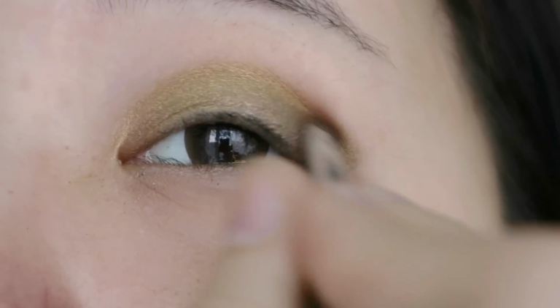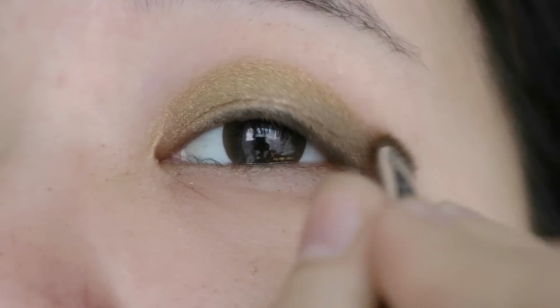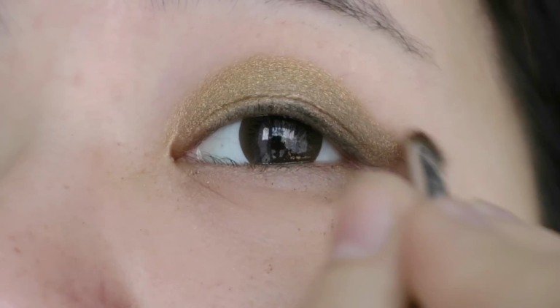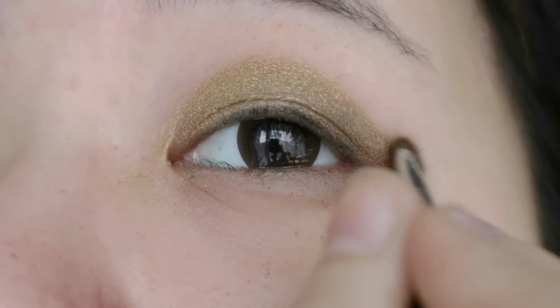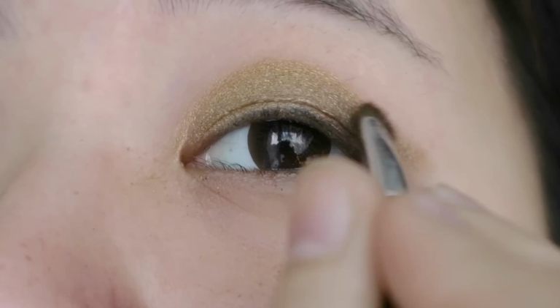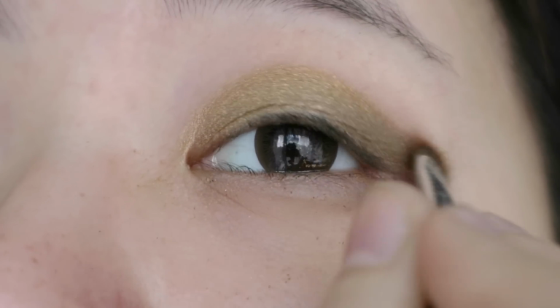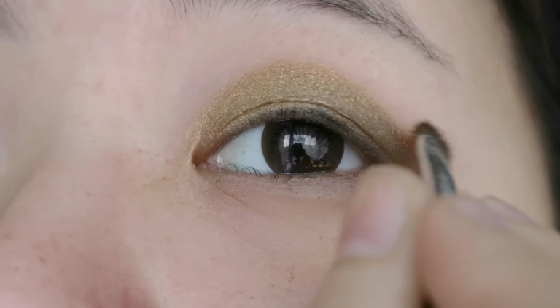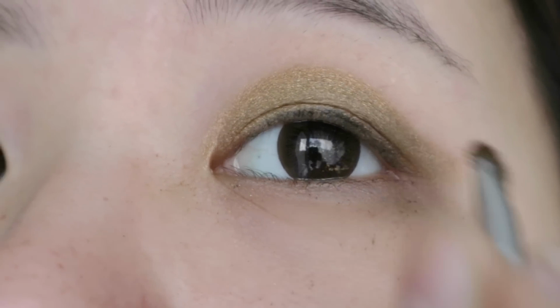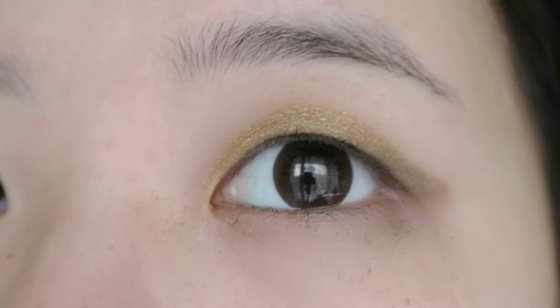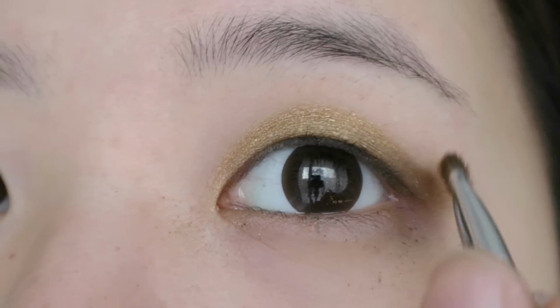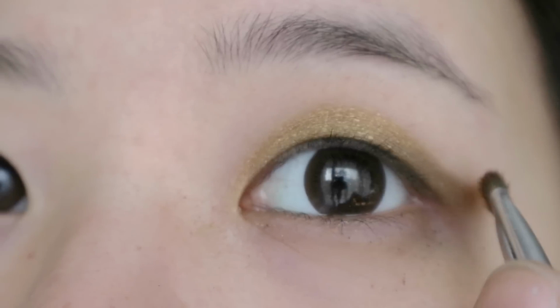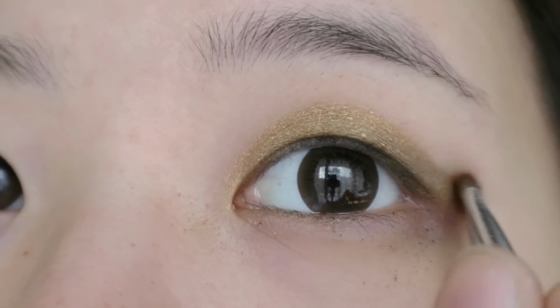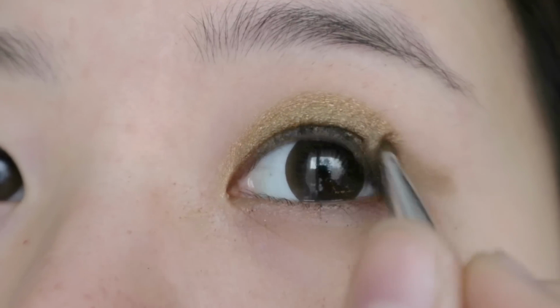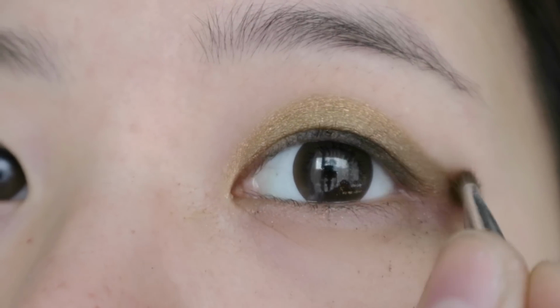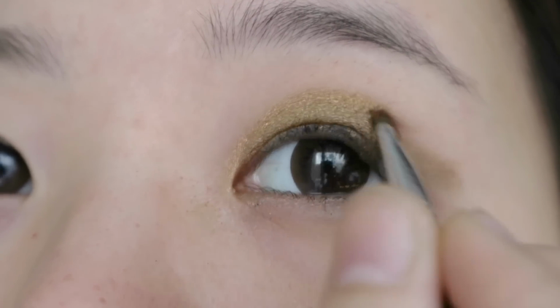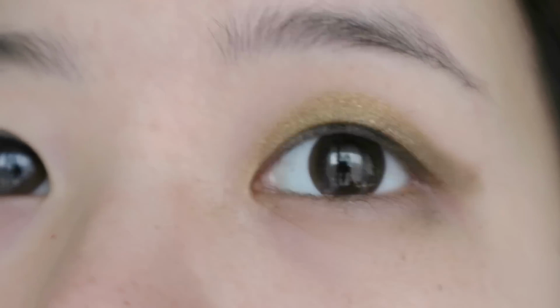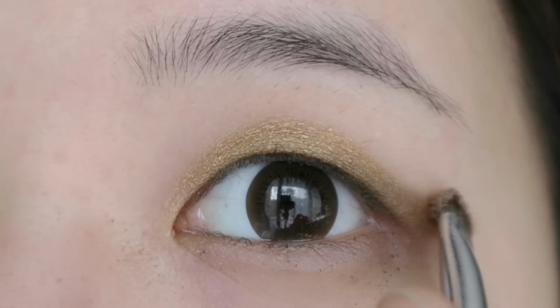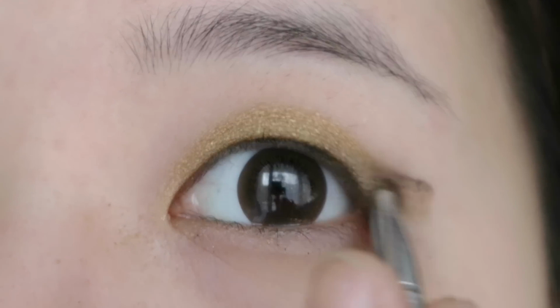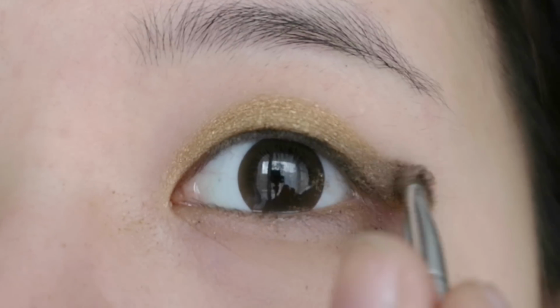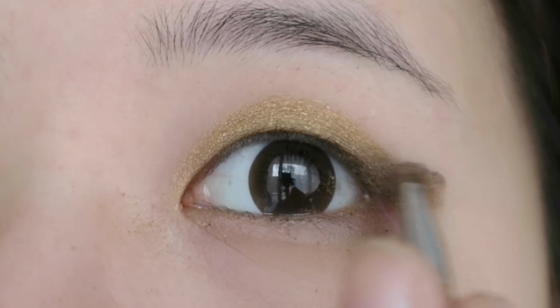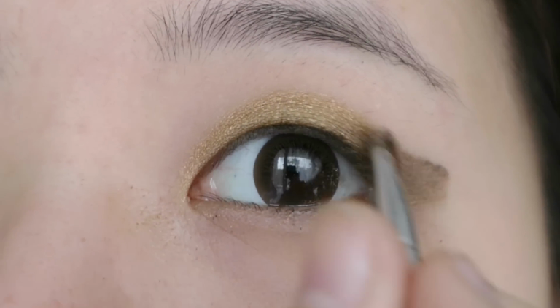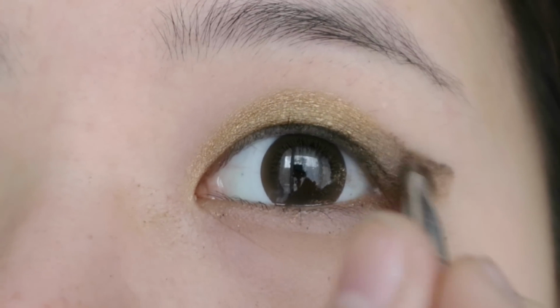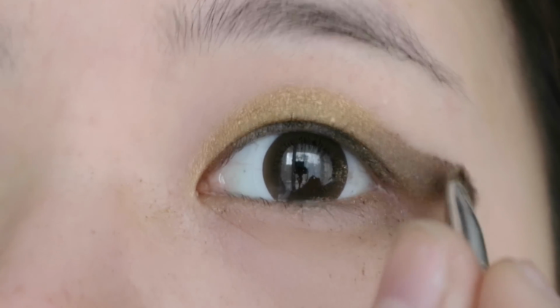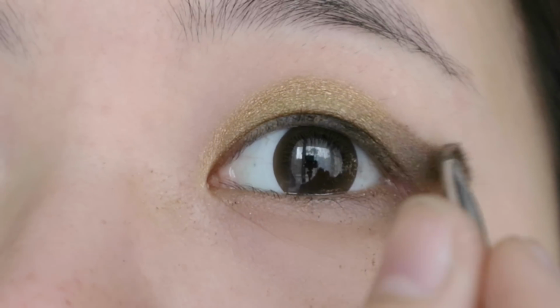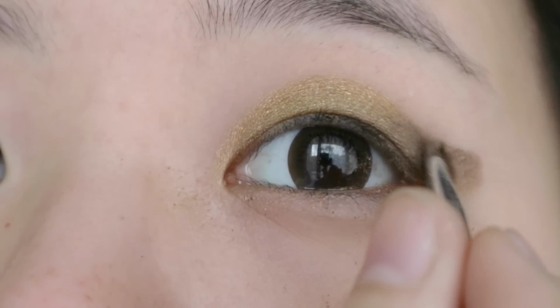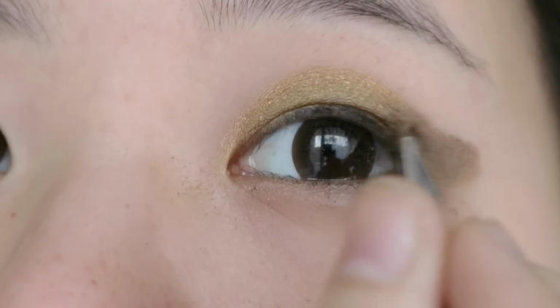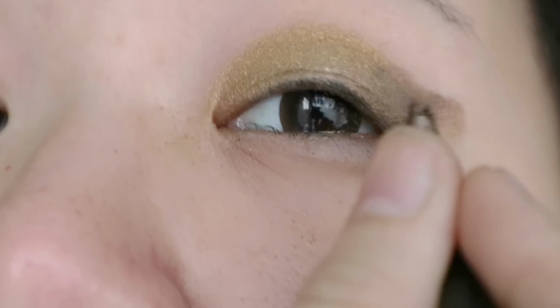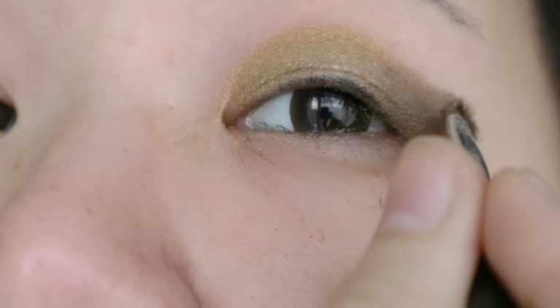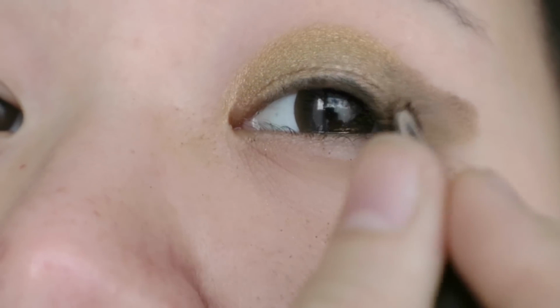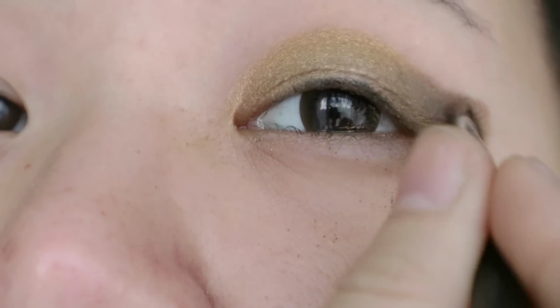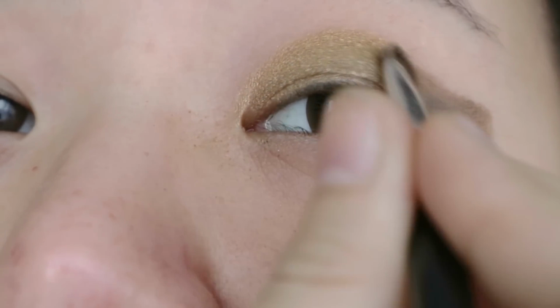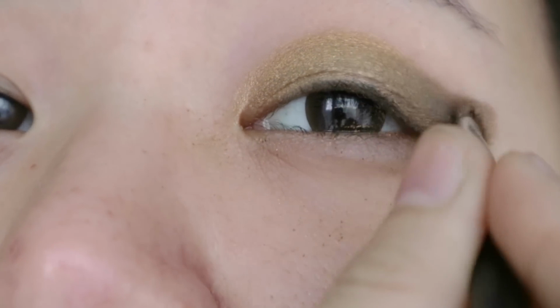Next, apply the dark brown eyeshadow in the outer corner of your eyes, blending it inwards and outwards to create a ruffling shape. Don't worry if the bottom part is messy — we'll clear it up later.